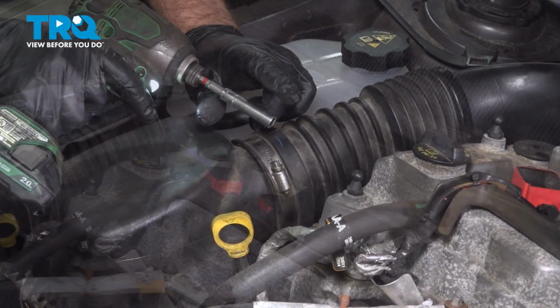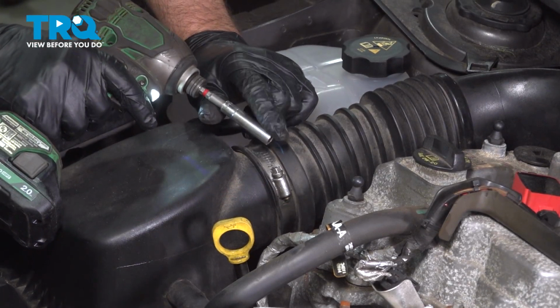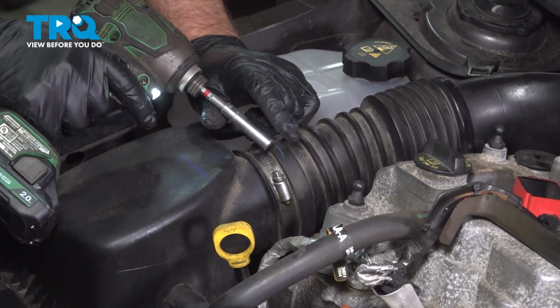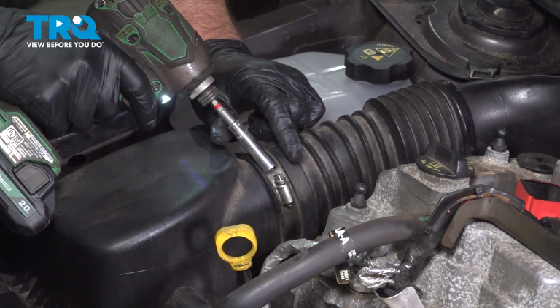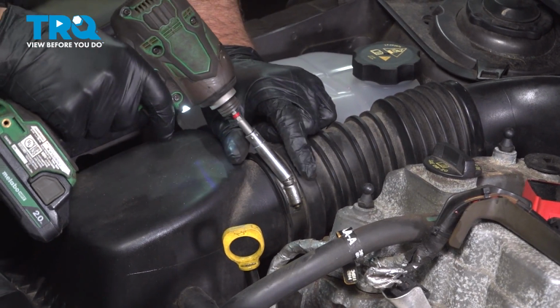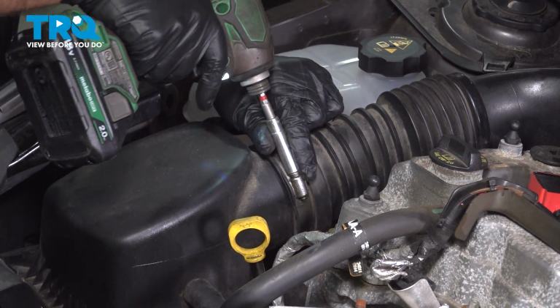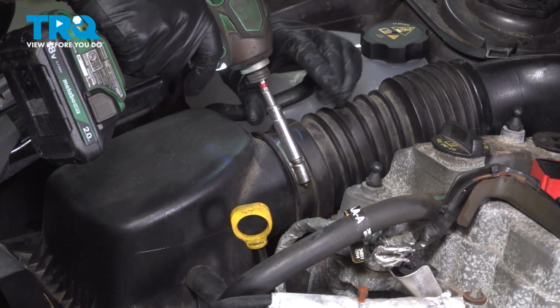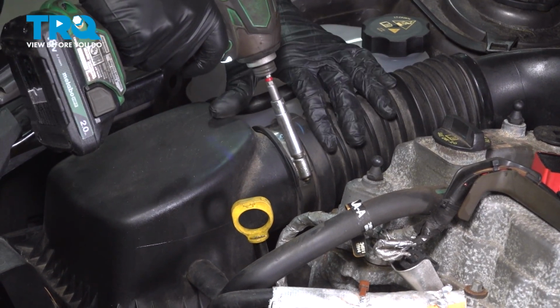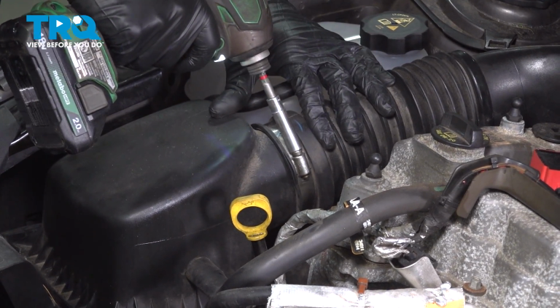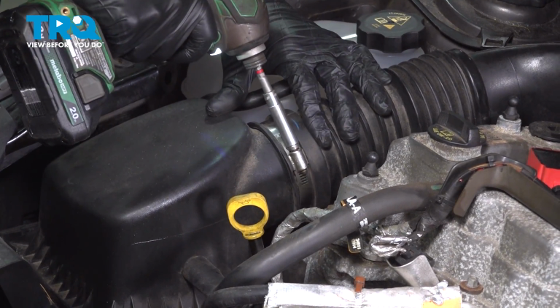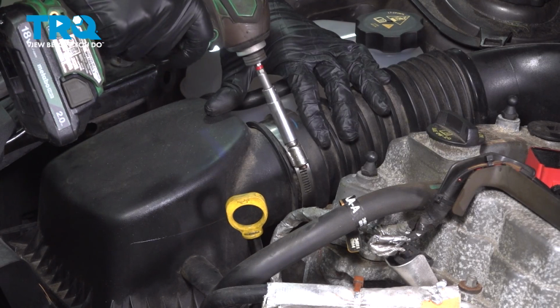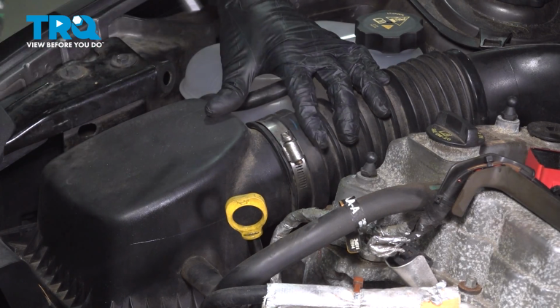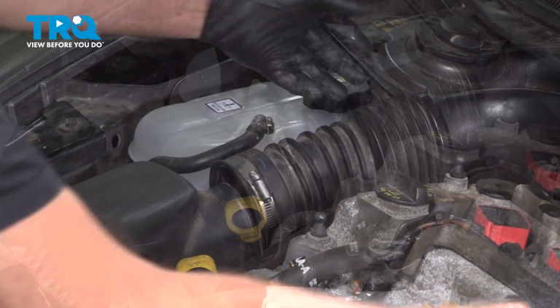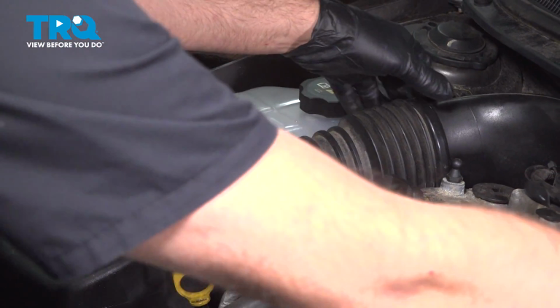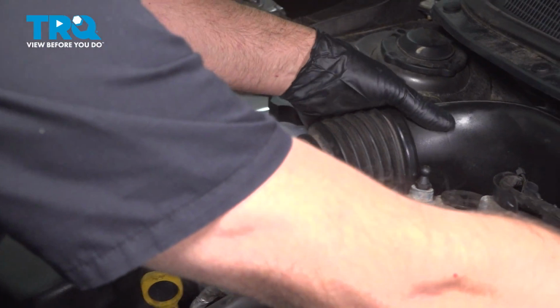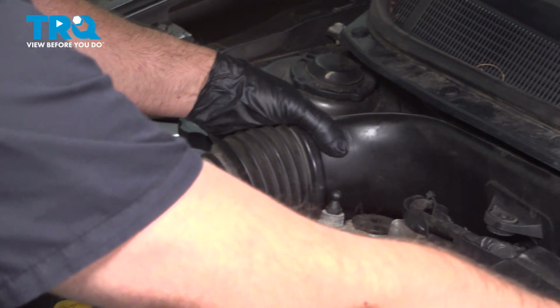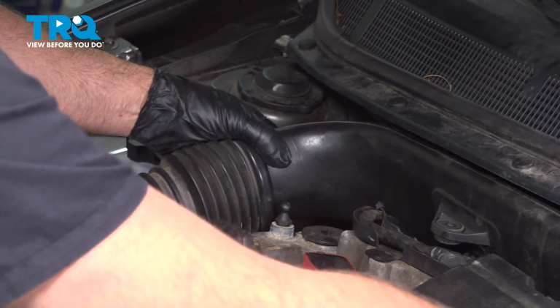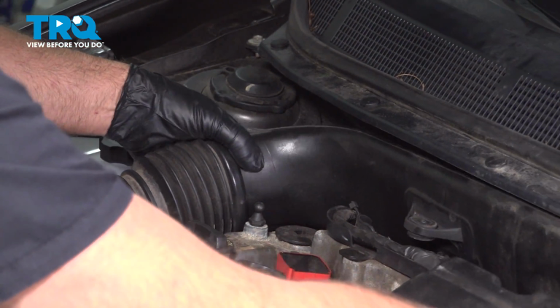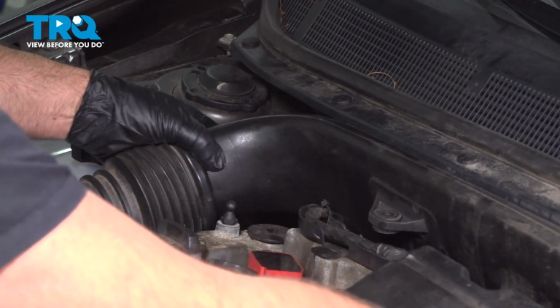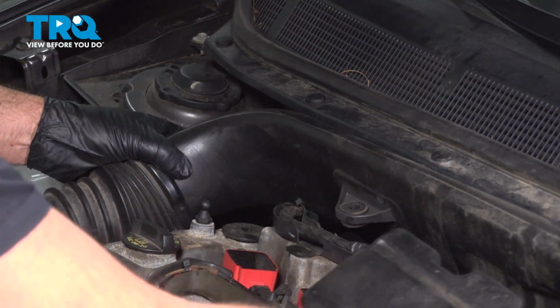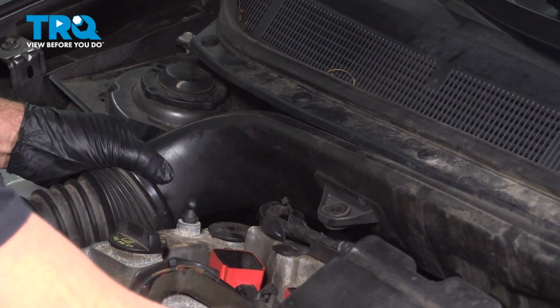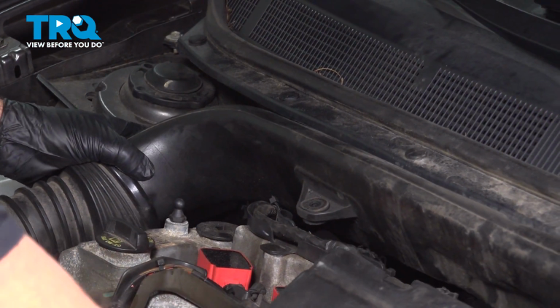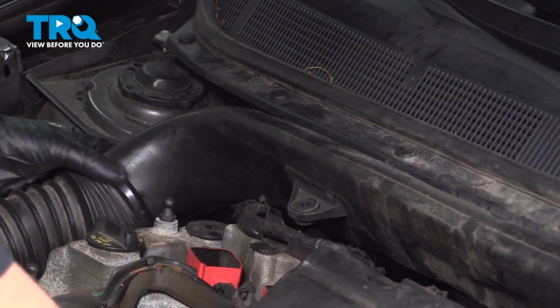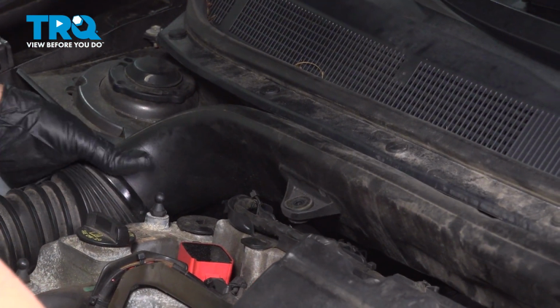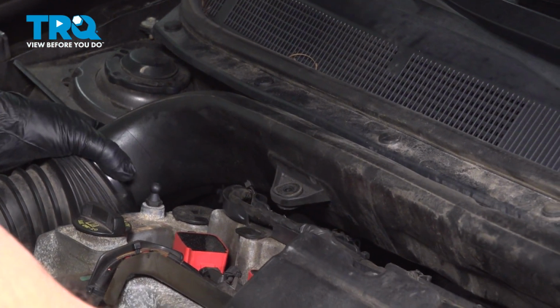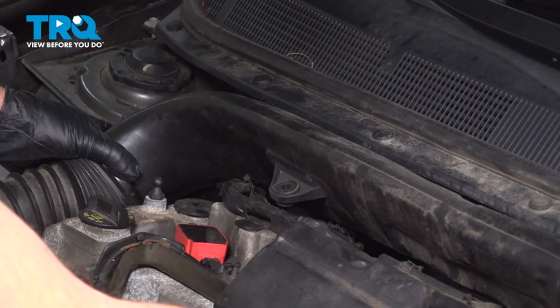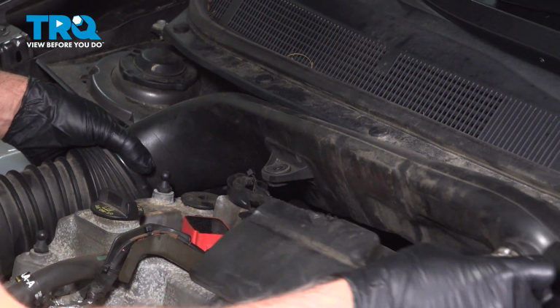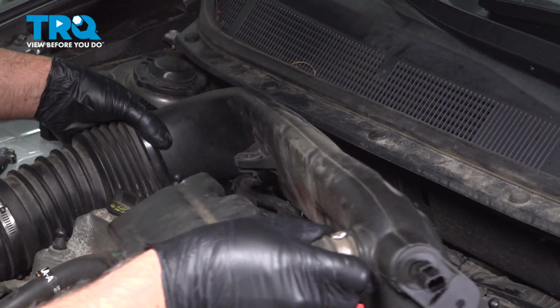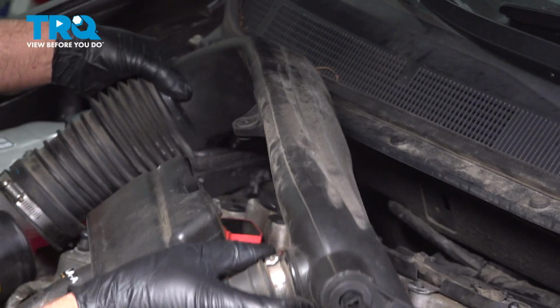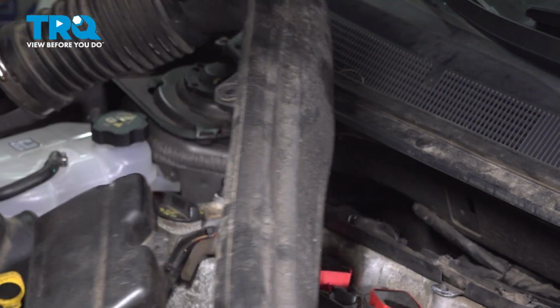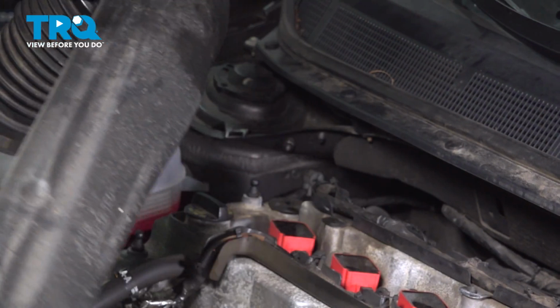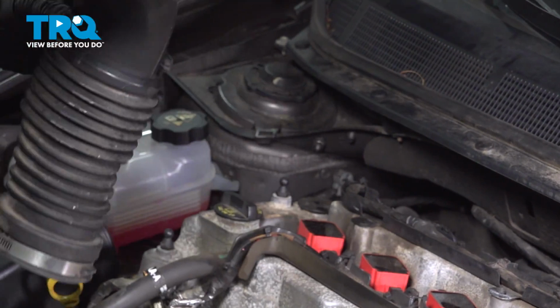Using an eight-millimeter socket, loosen up this worm clamp. Then just grab that, tip it a little bit, and it slides right up.